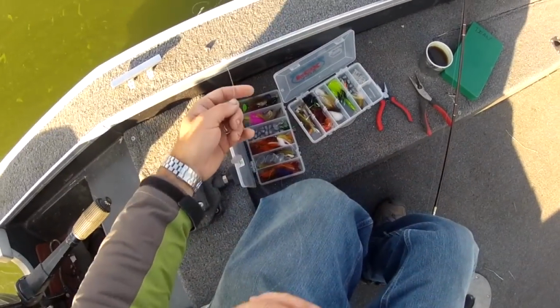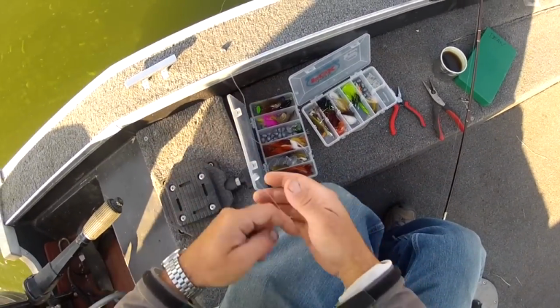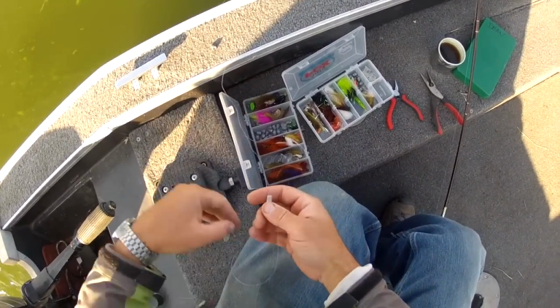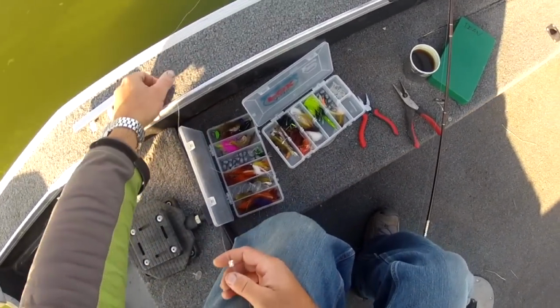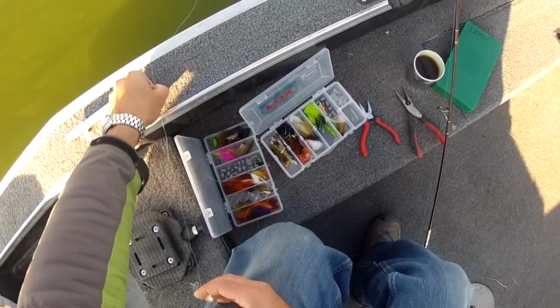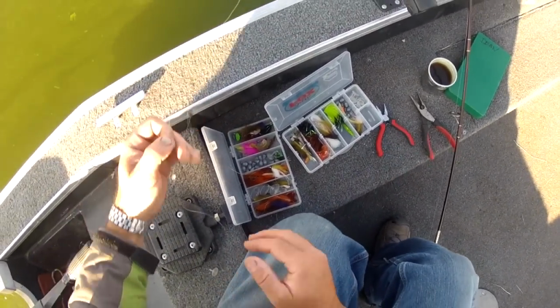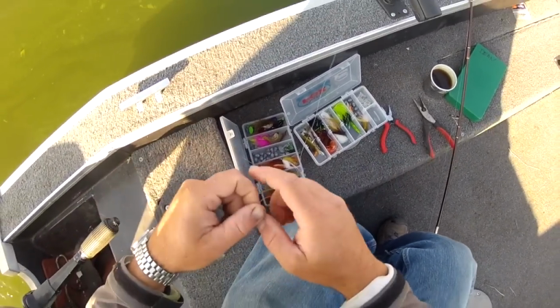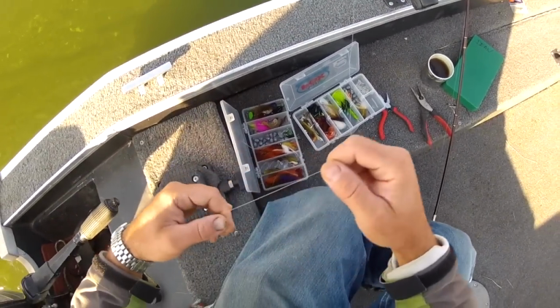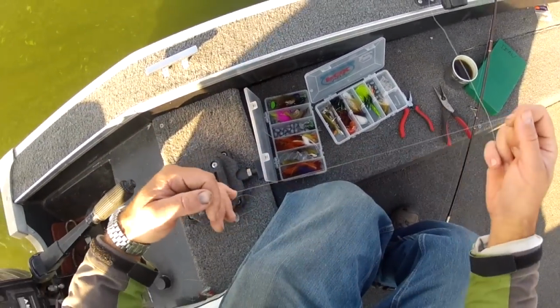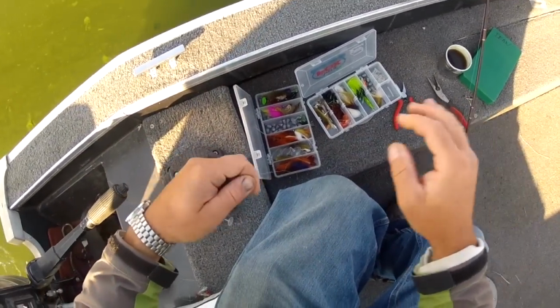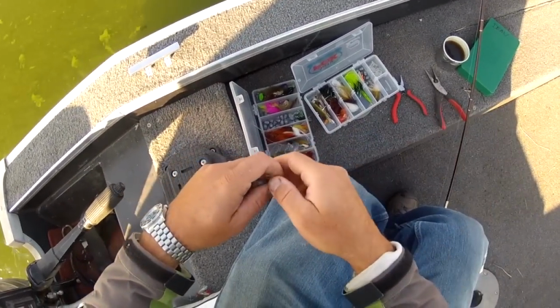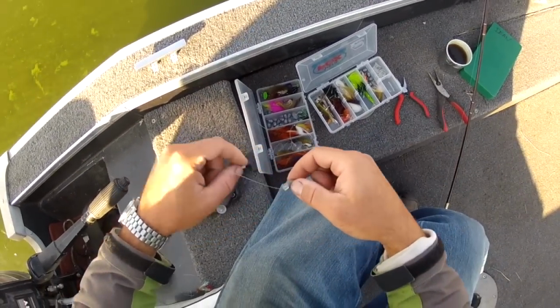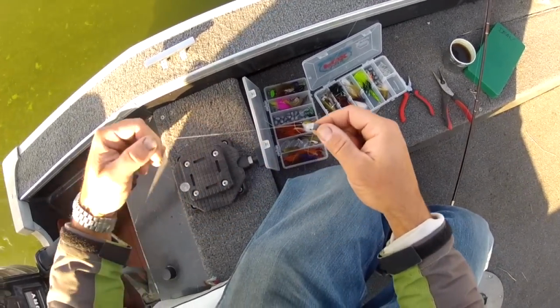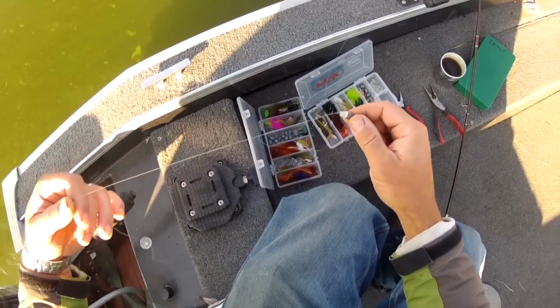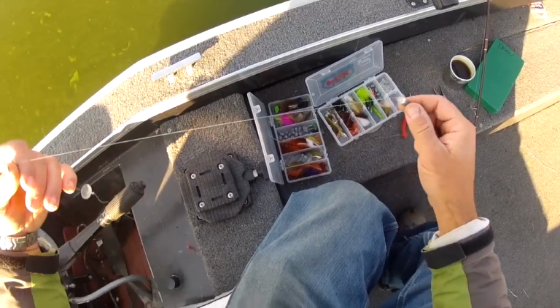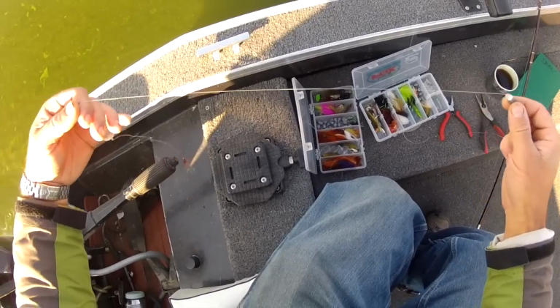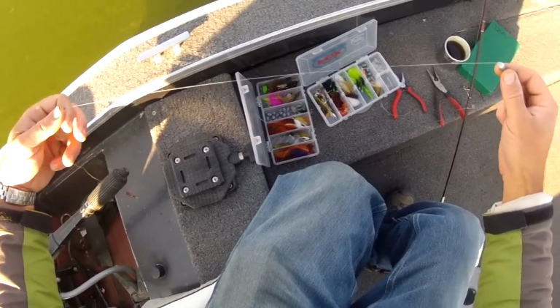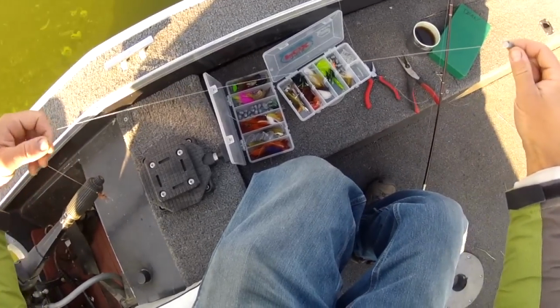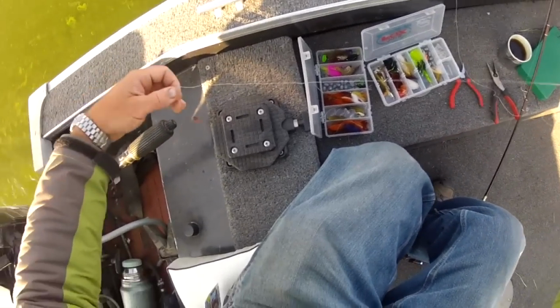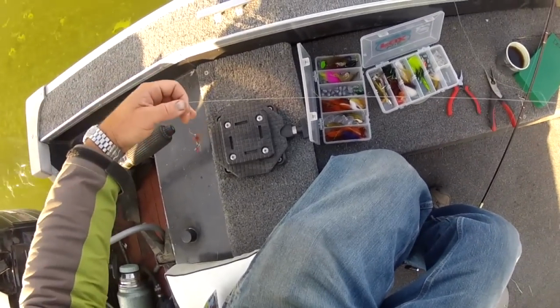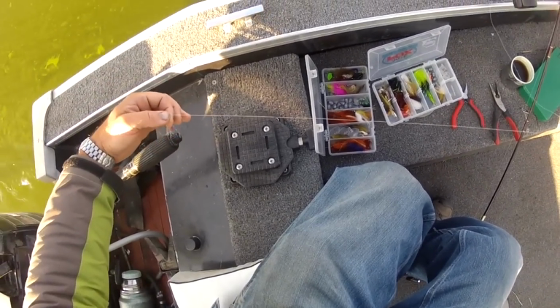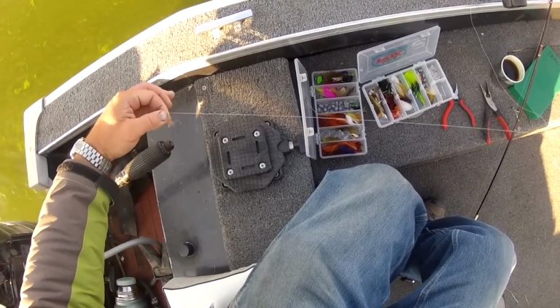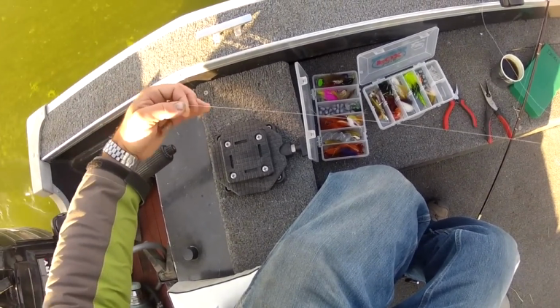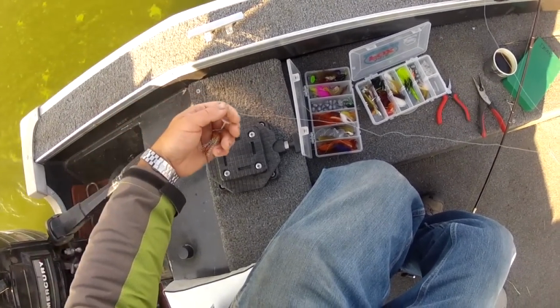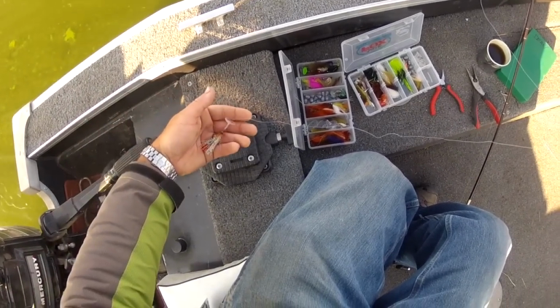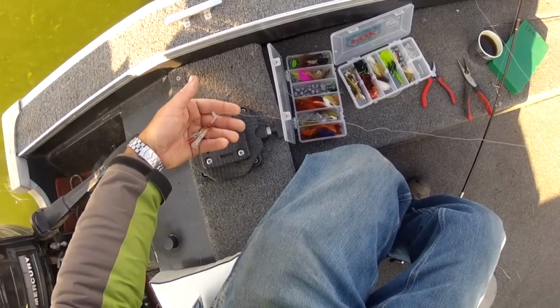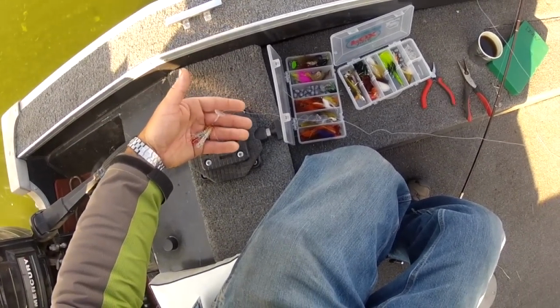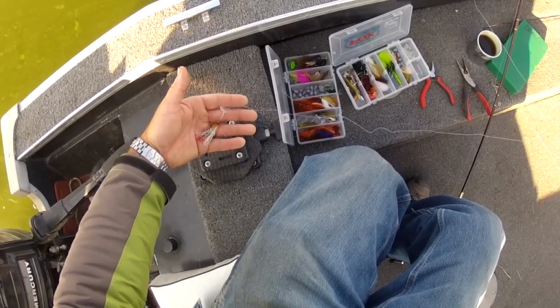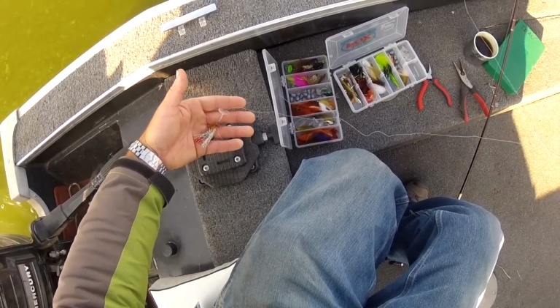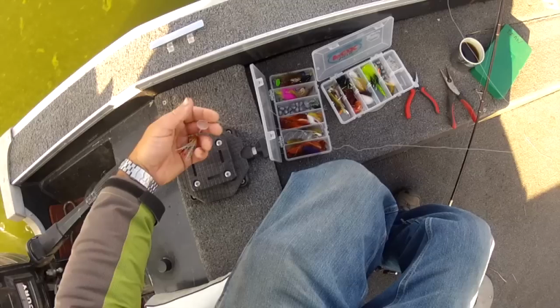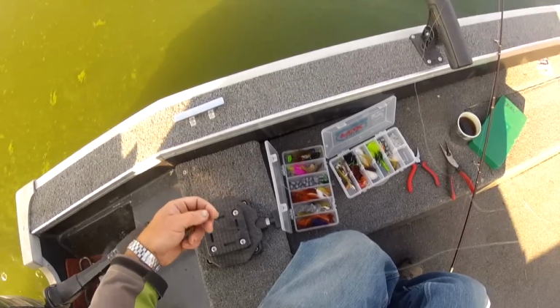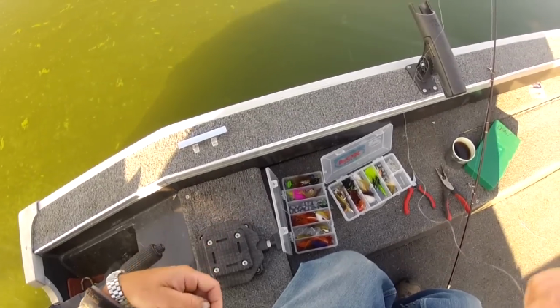We run a barrel weight about 36 inches up the line and add the action disc on the leader and let it slide right down to the fly.